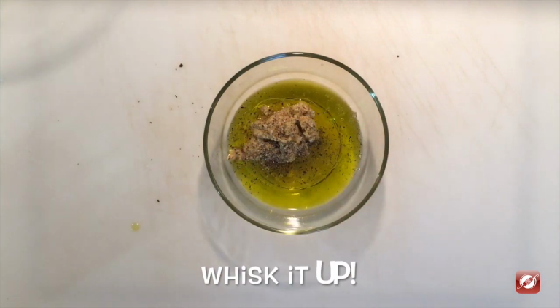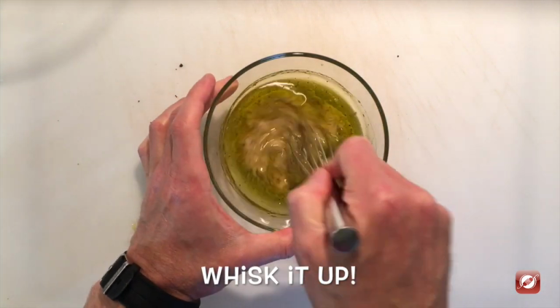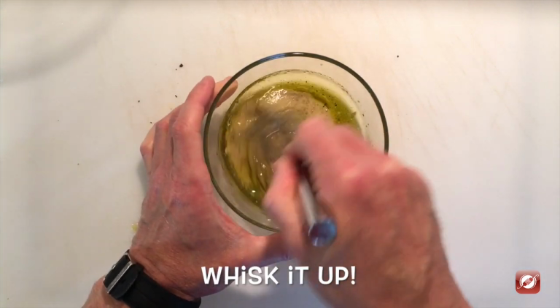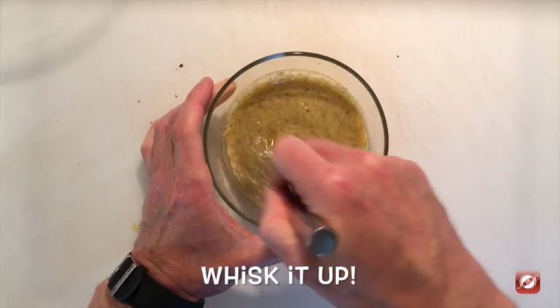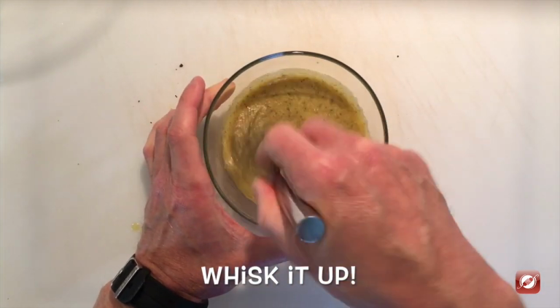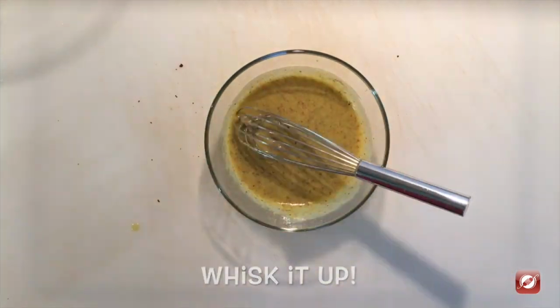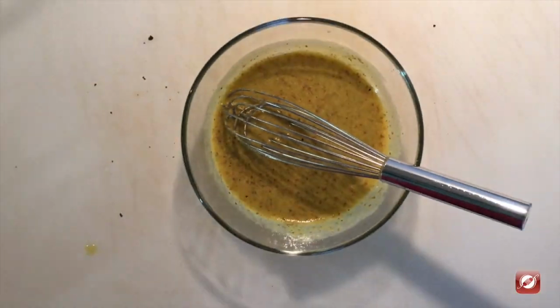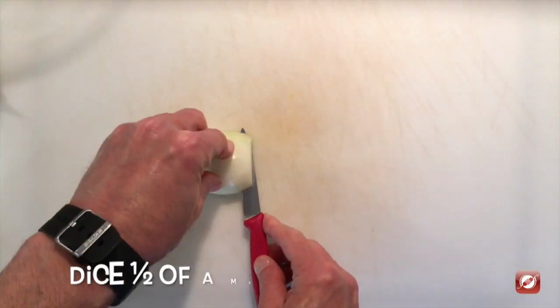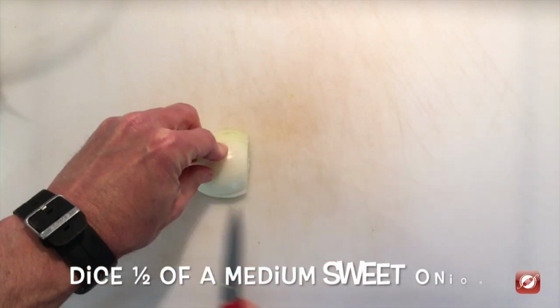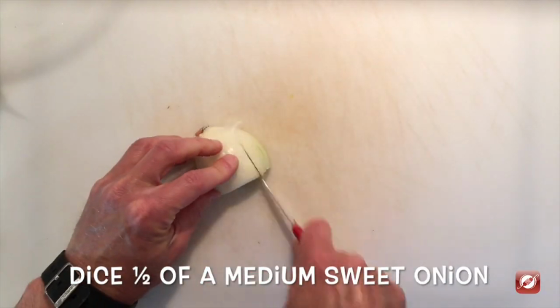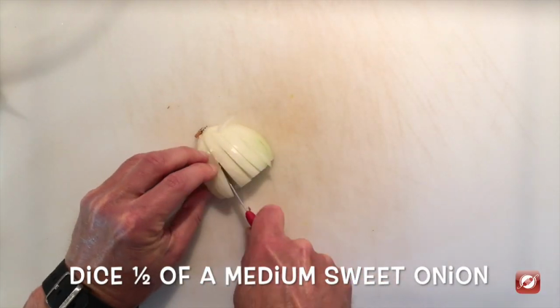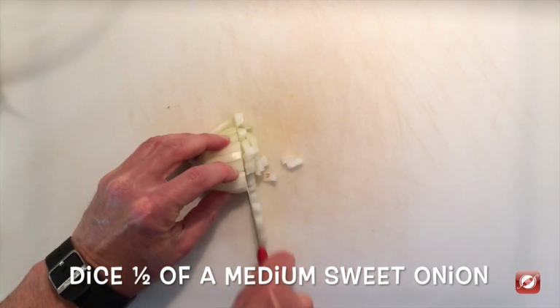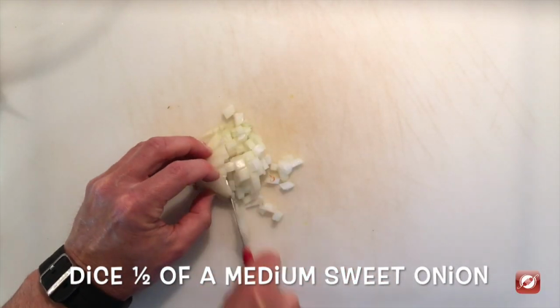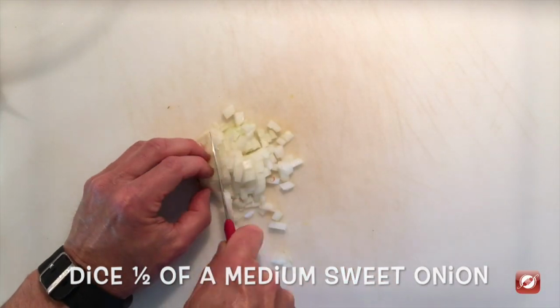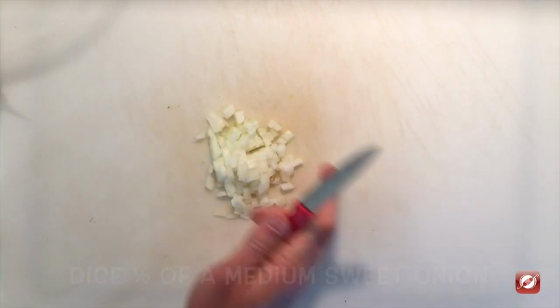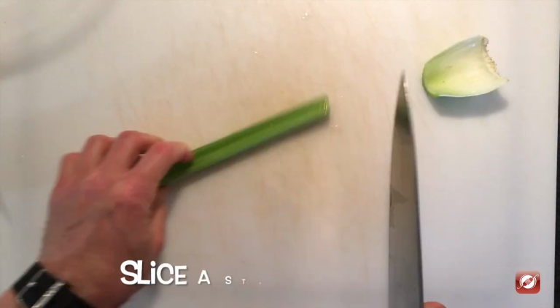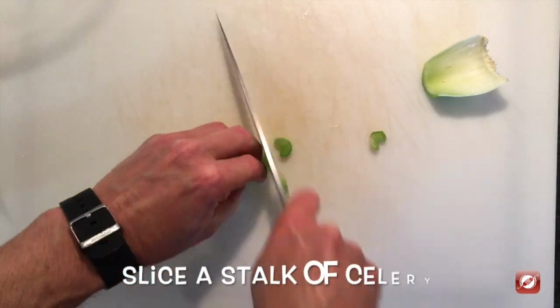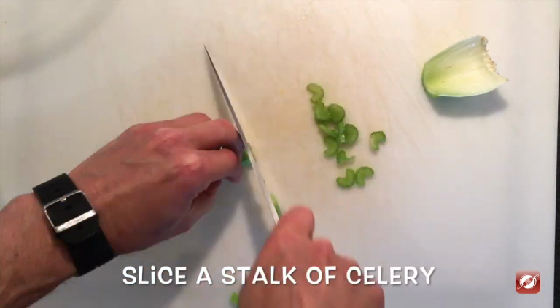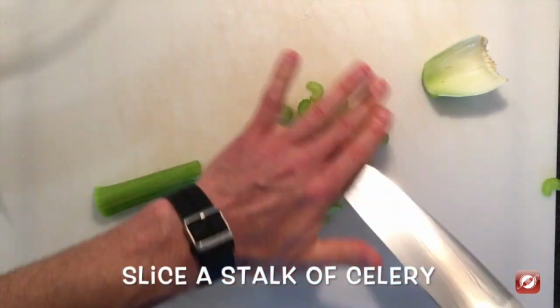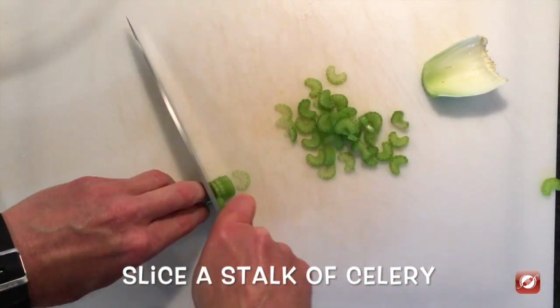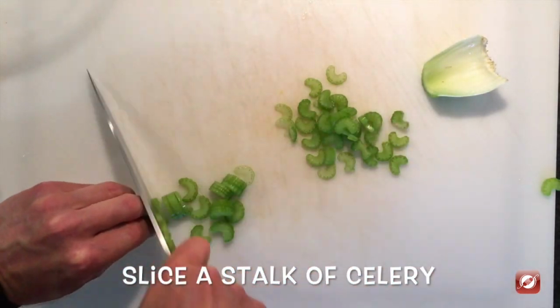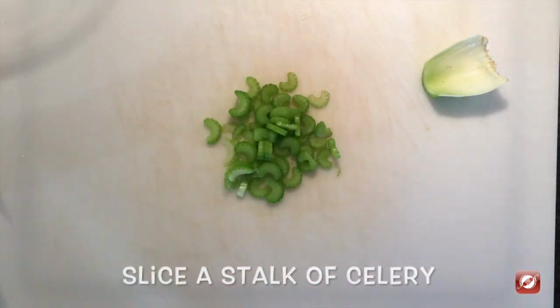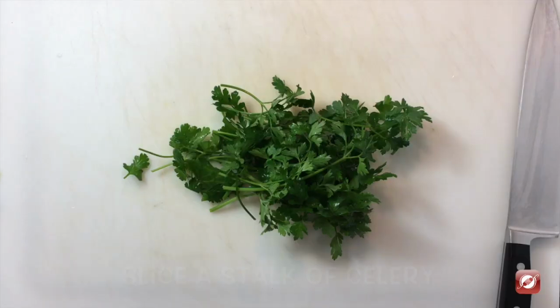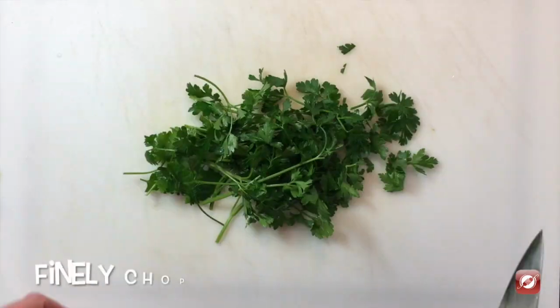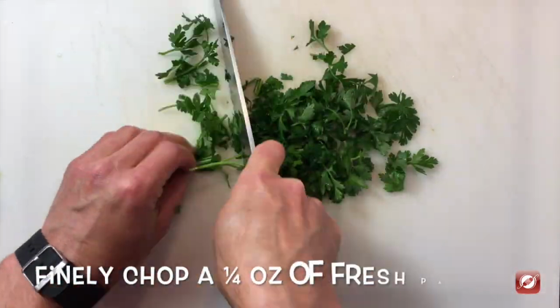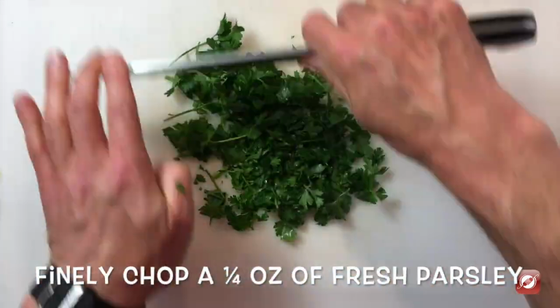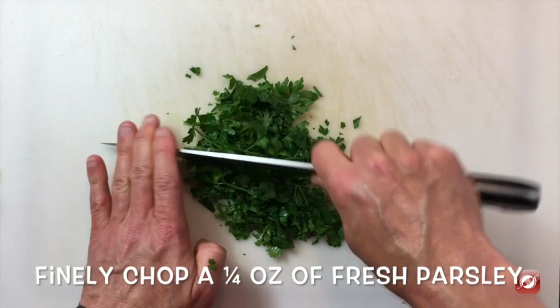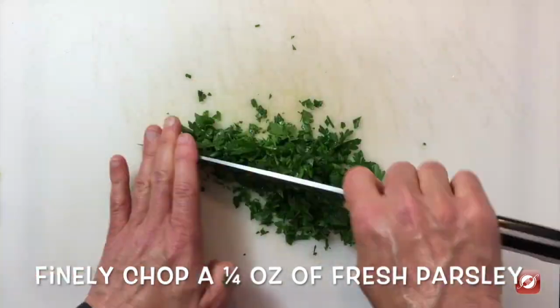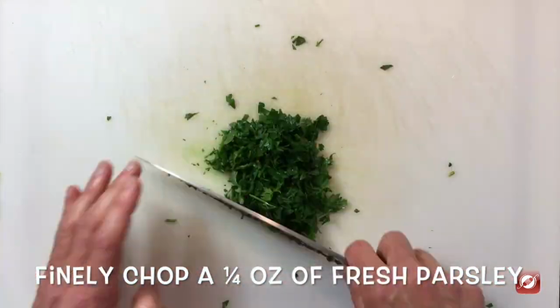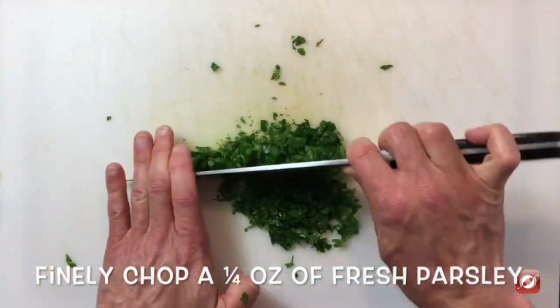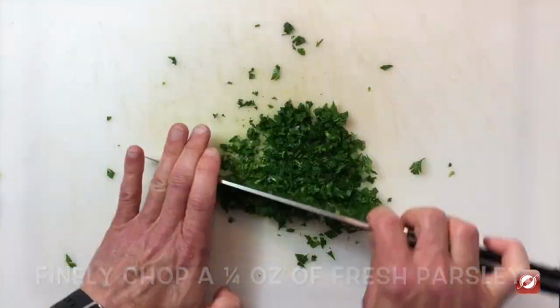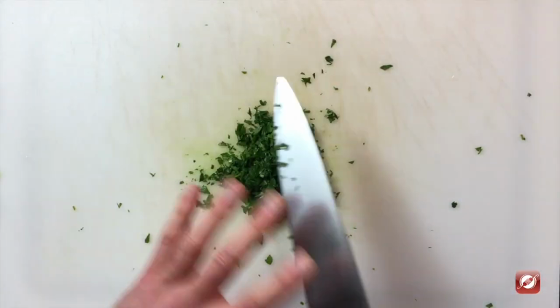Just whisk this together. I have half a medium sweet onion — dice it finely. I have a stalk of celery, I'm going to slice it finely. I have a nice bunch of fresh parsley and I'm just going to run my knife through it.